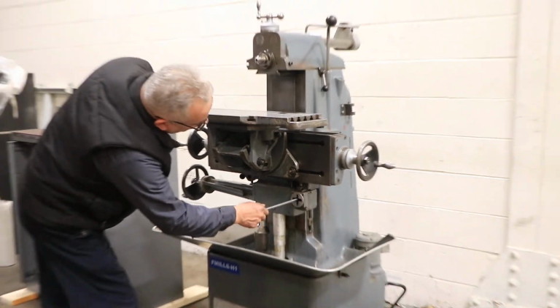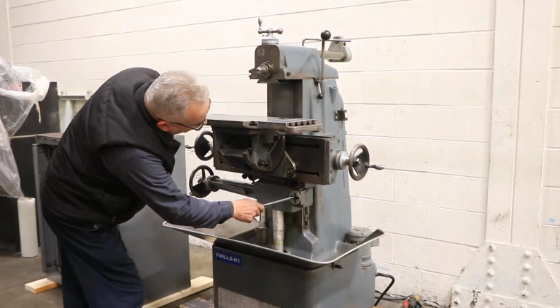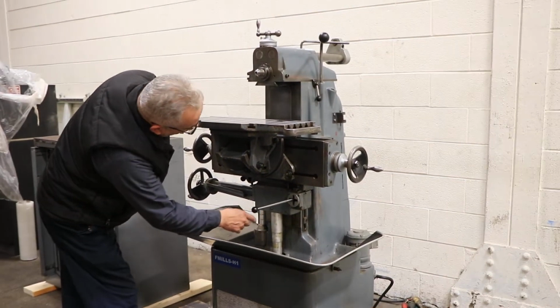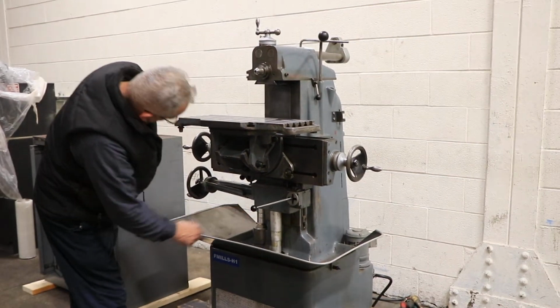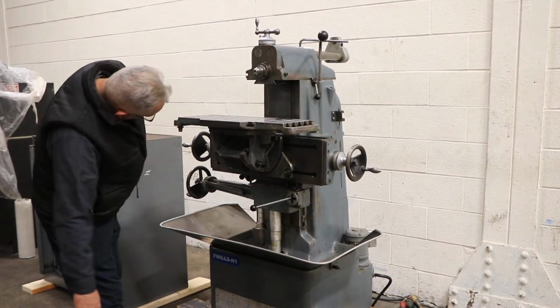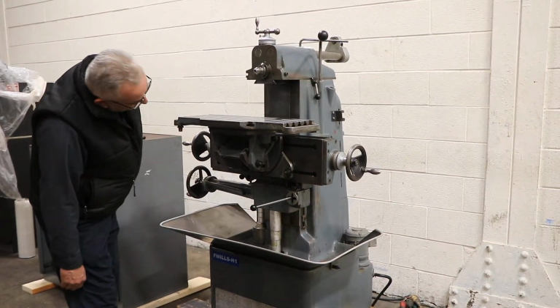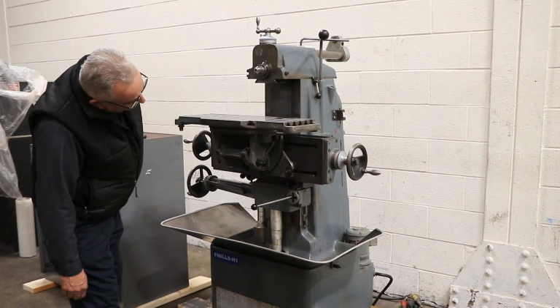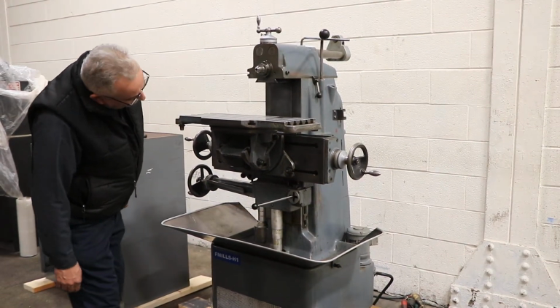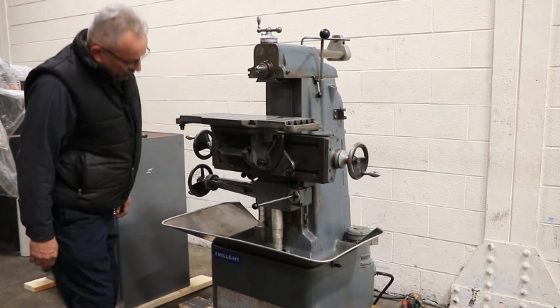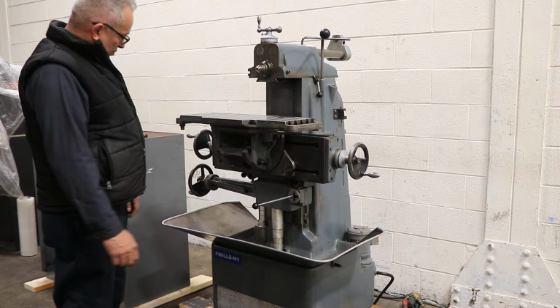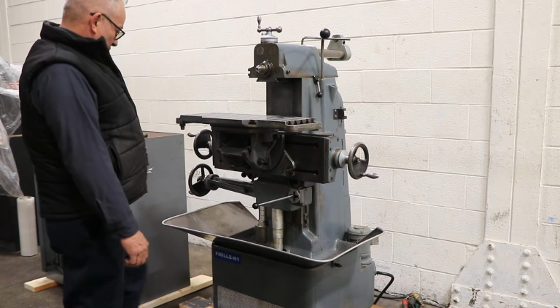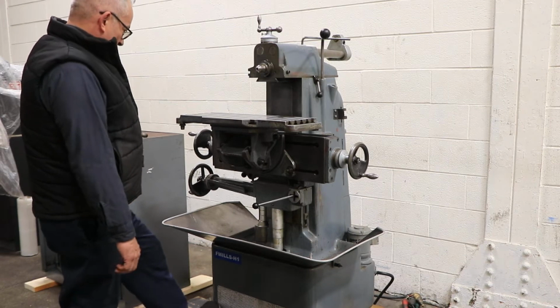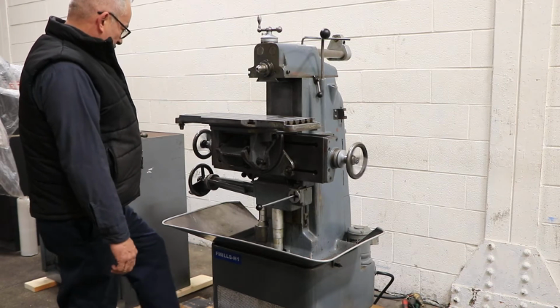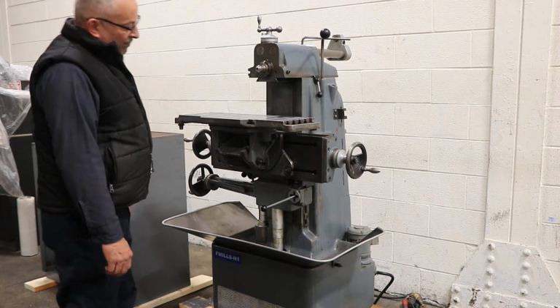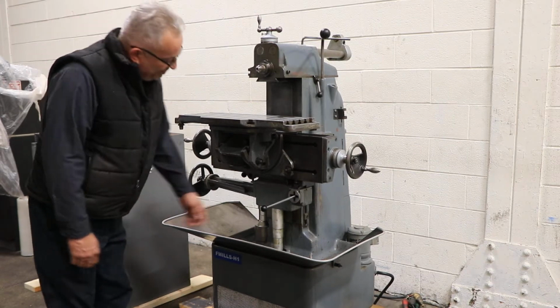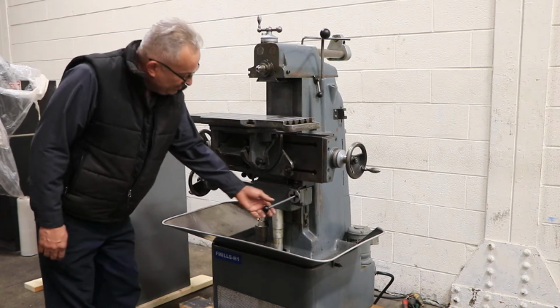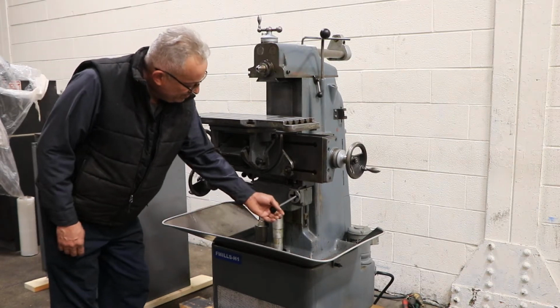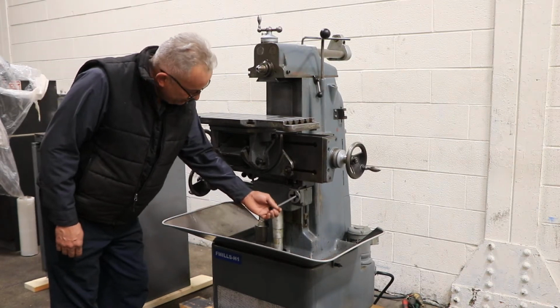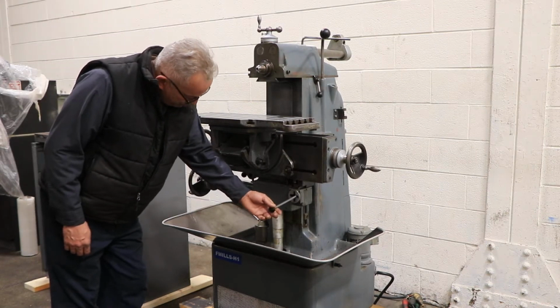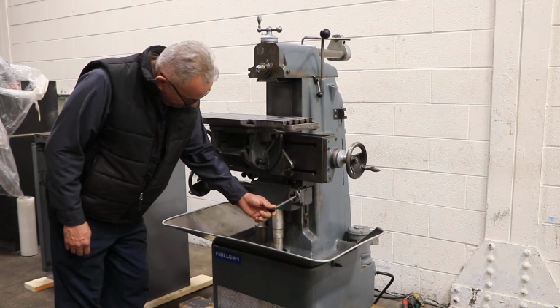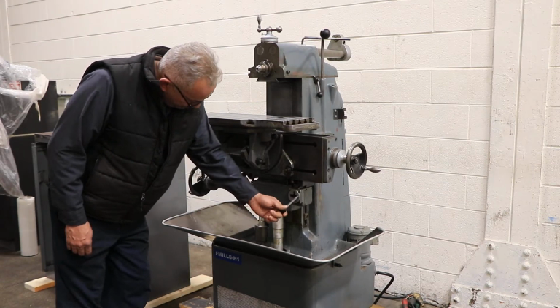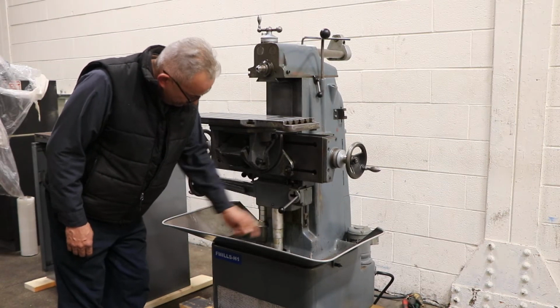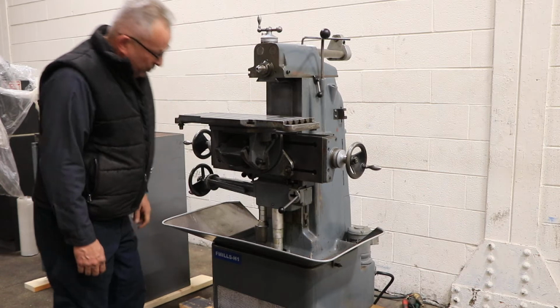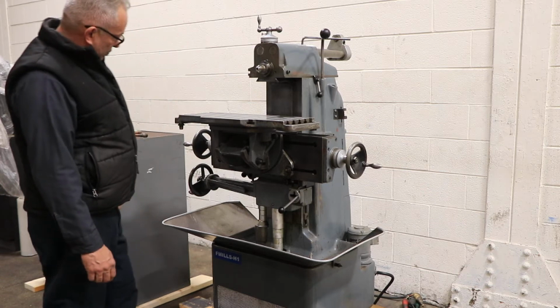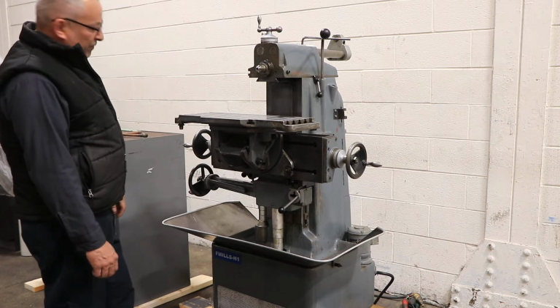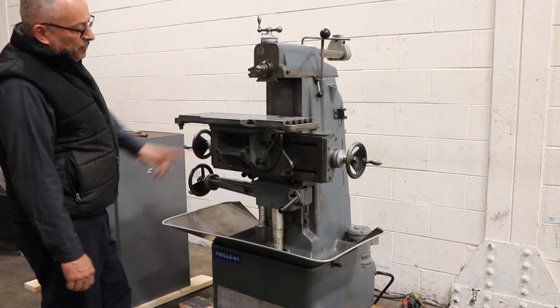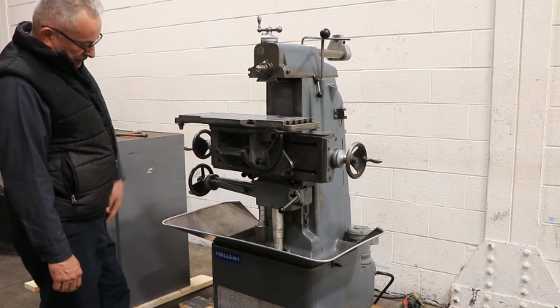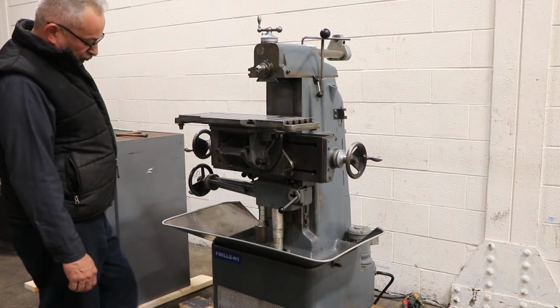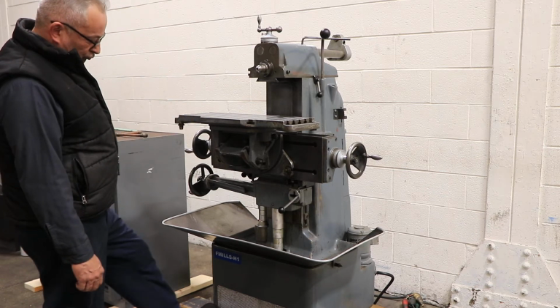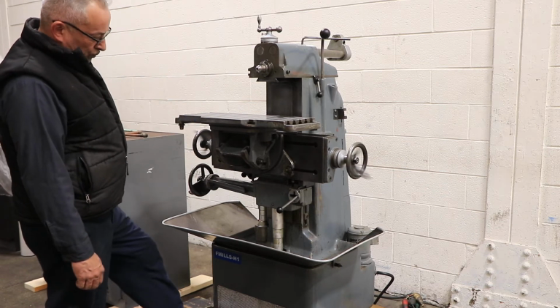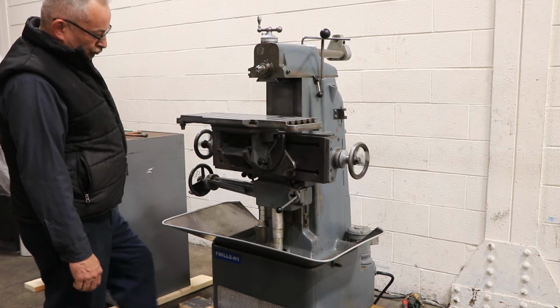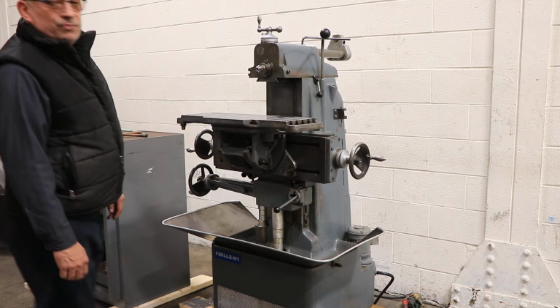We also have cross feed and a longitudinal feed of the table. It's feeding, and rapid. Feeding the other direction, and rapid.